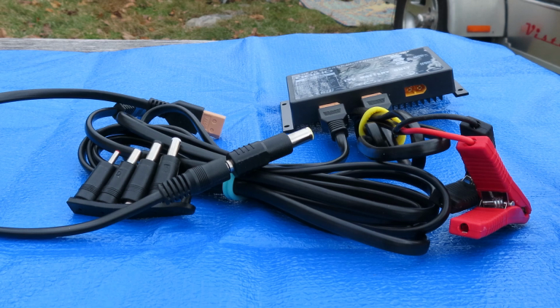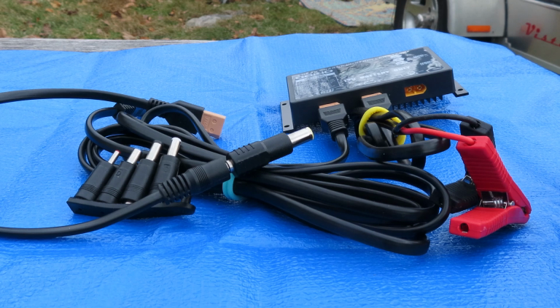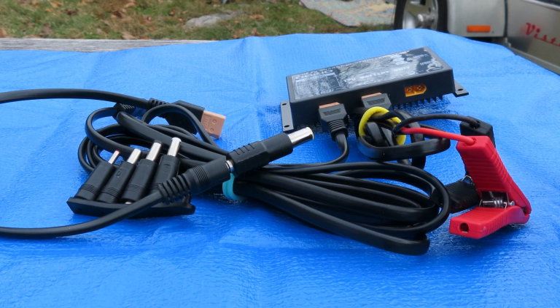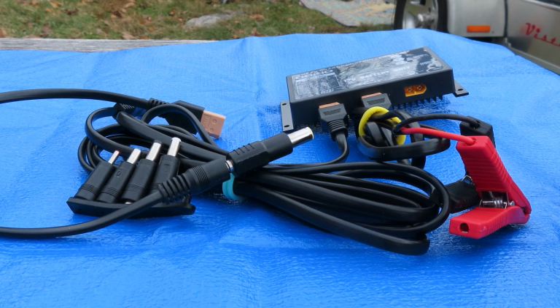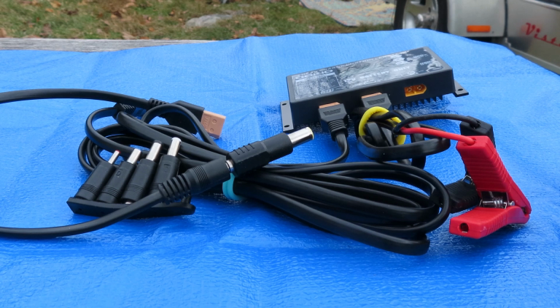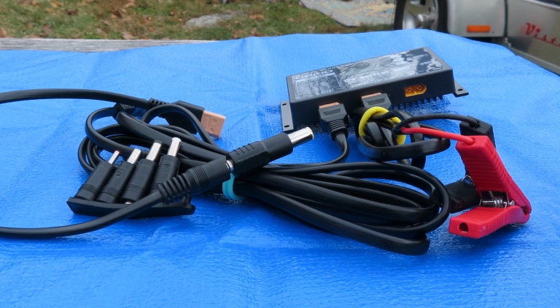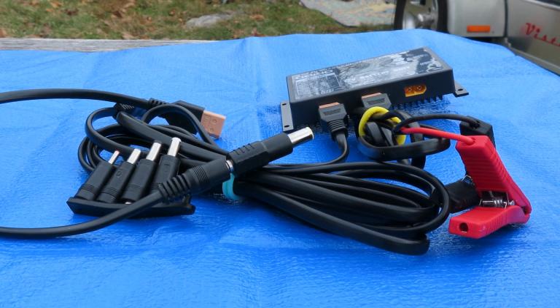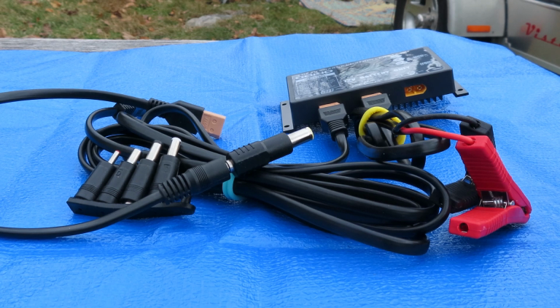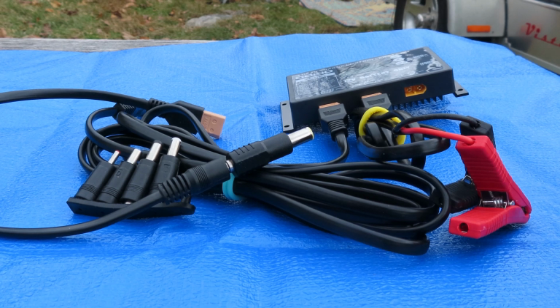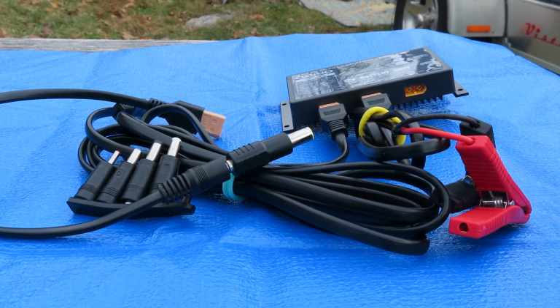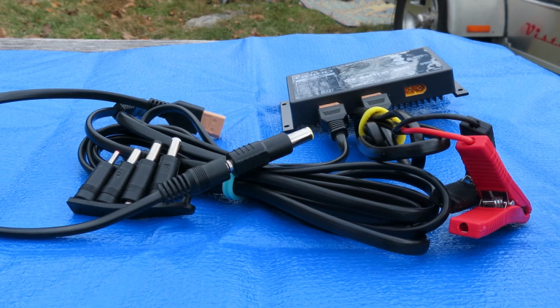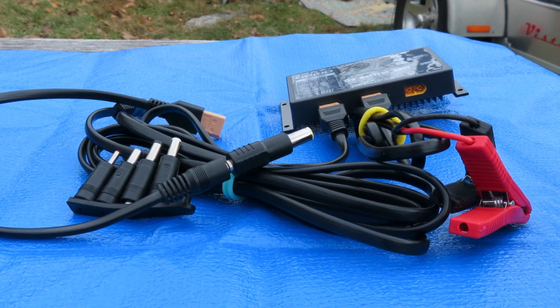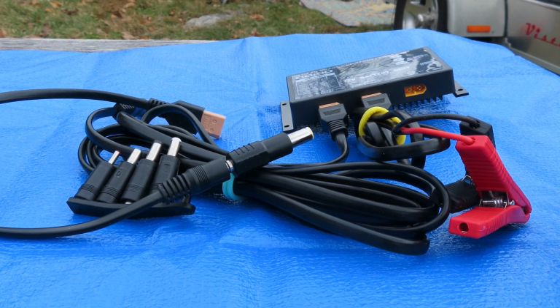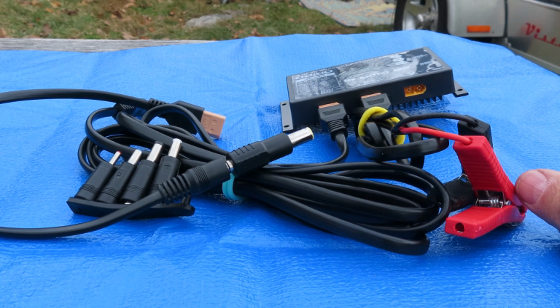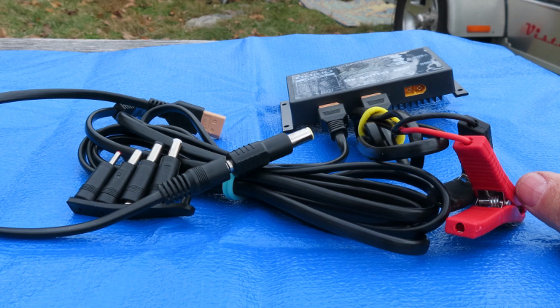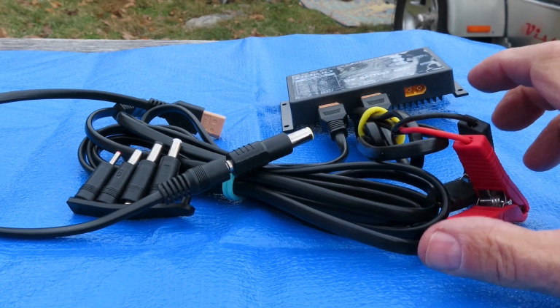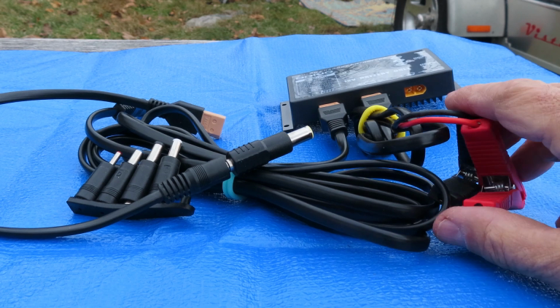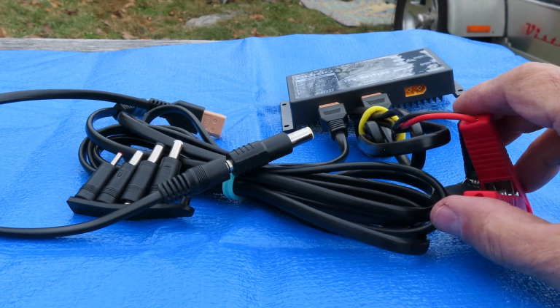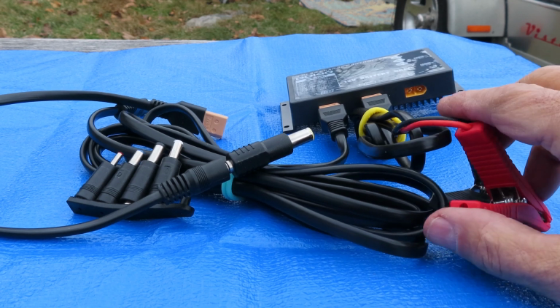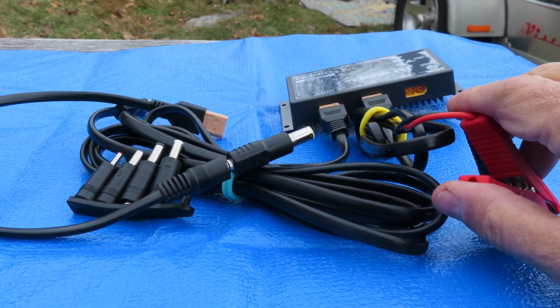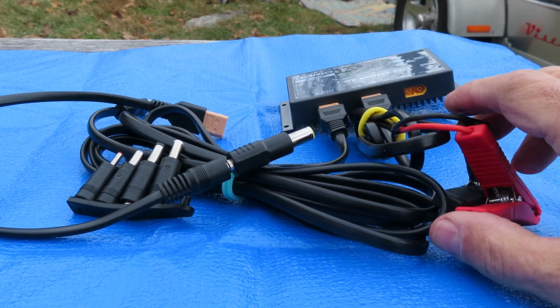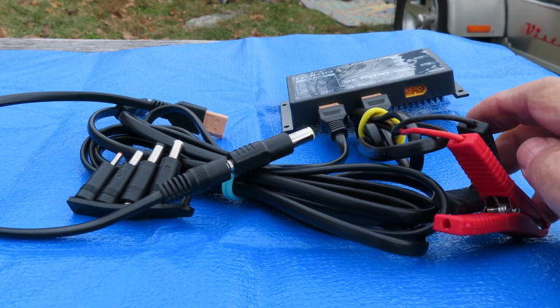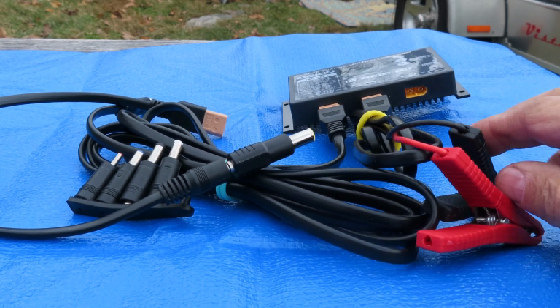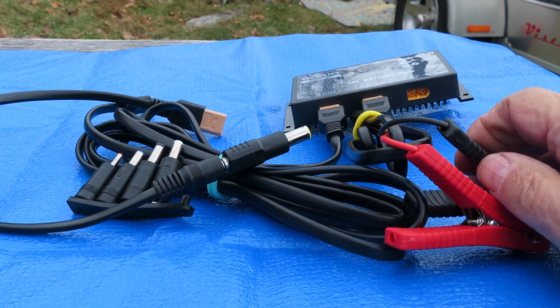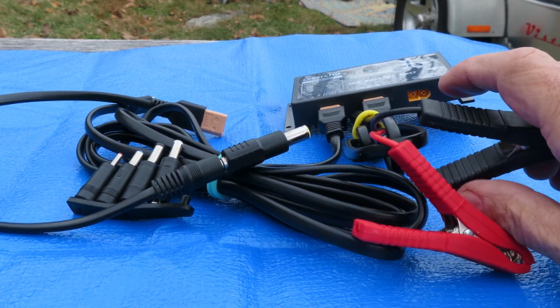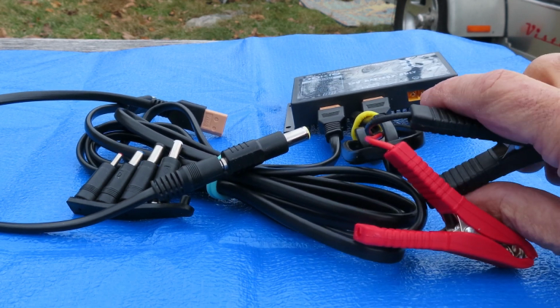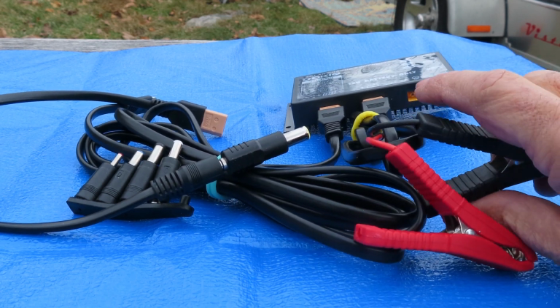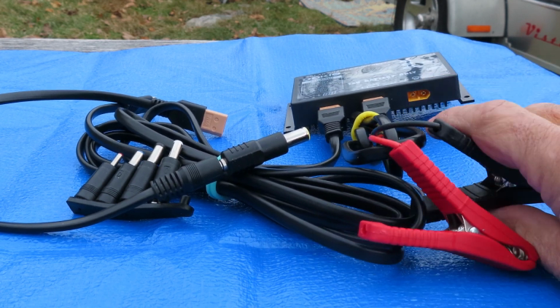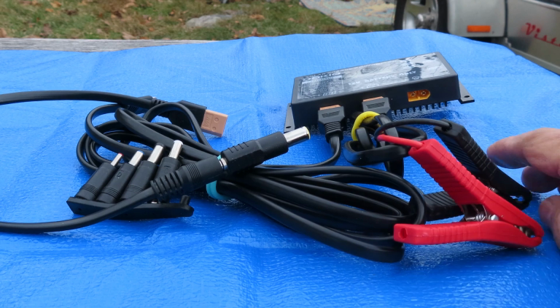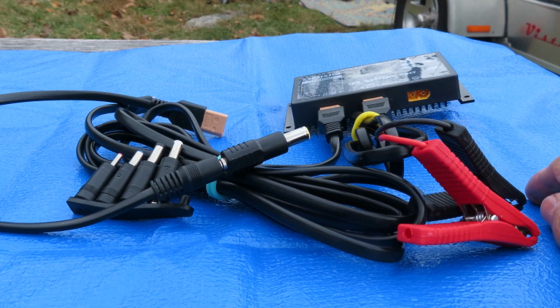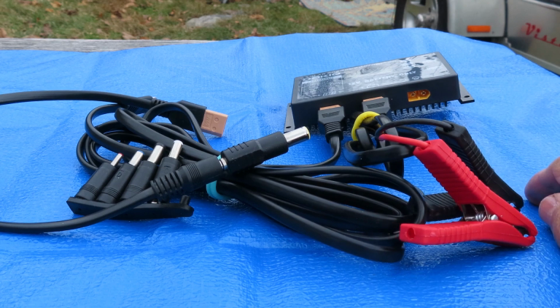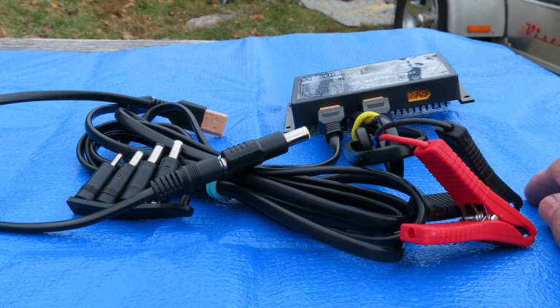I have two freestanding solar panels and this Dokio 300, and the Dokio is doing the job on cloudy days. I still have to test it under forest conditions and clouds.